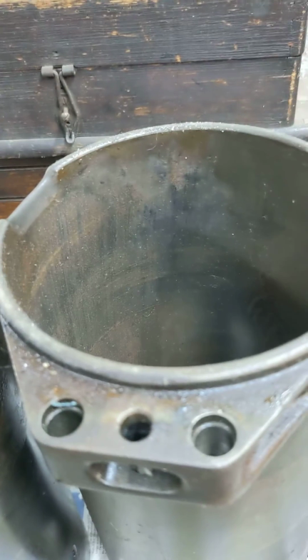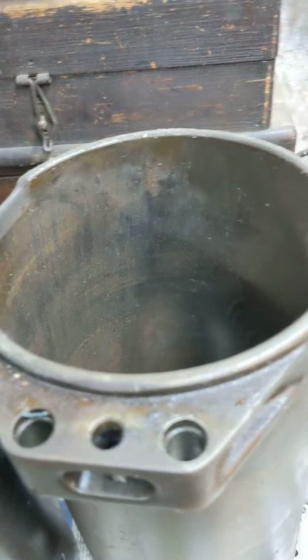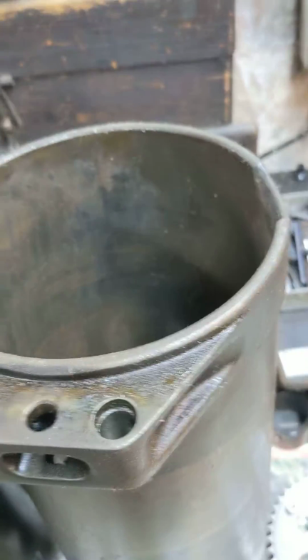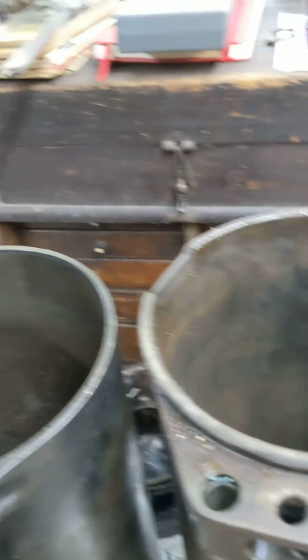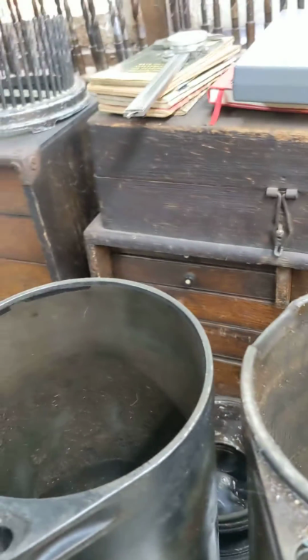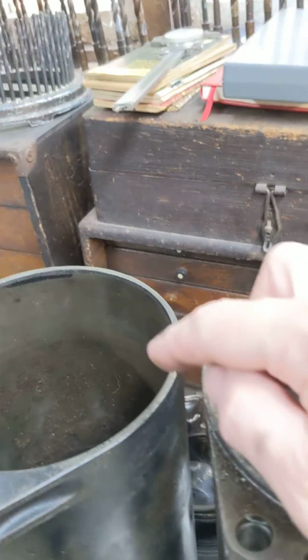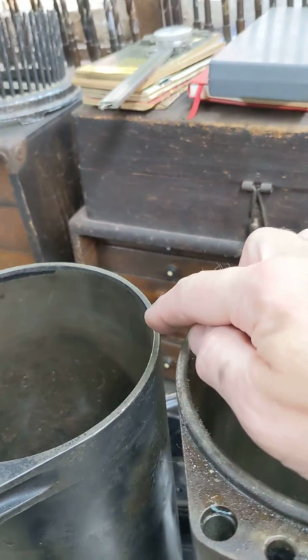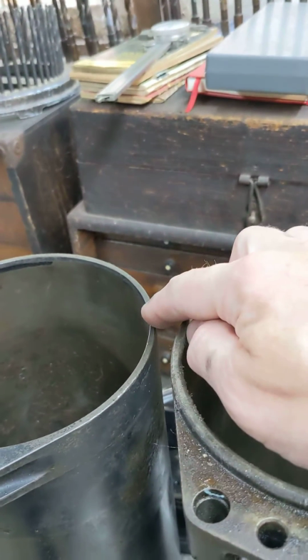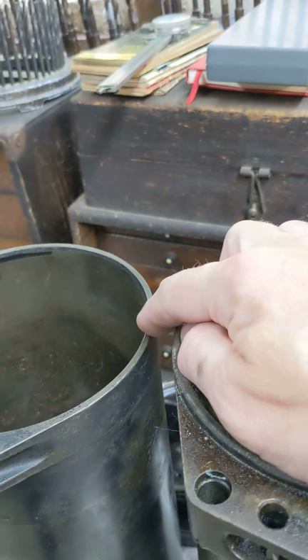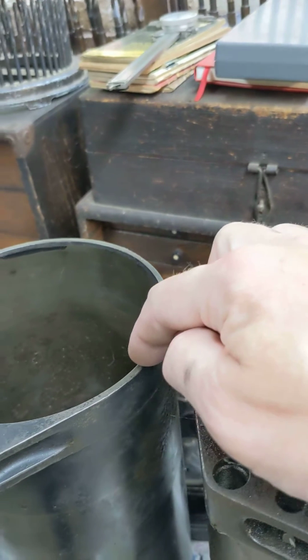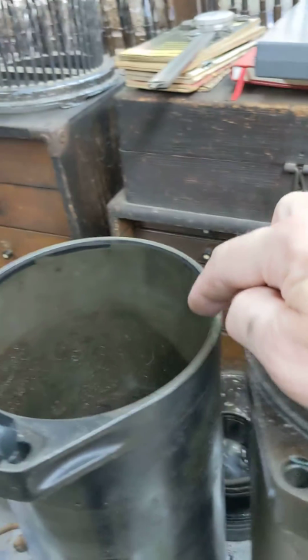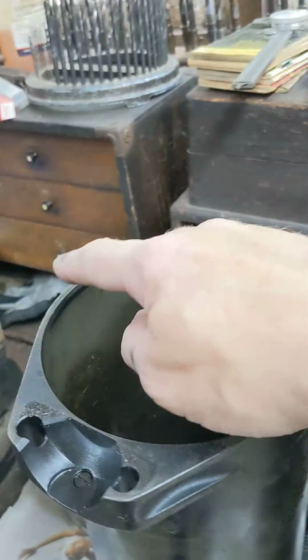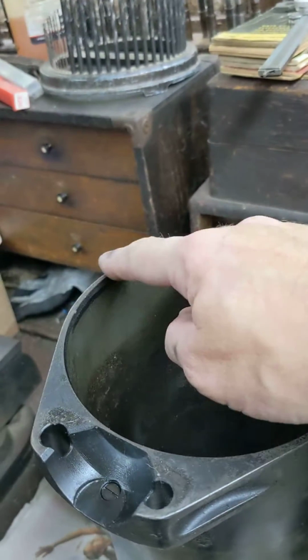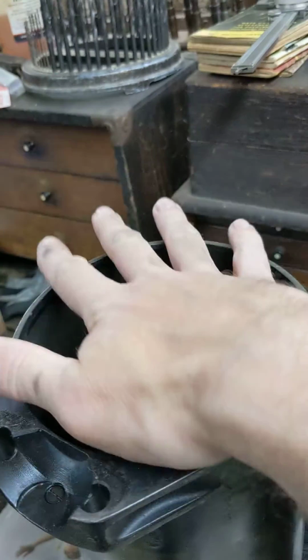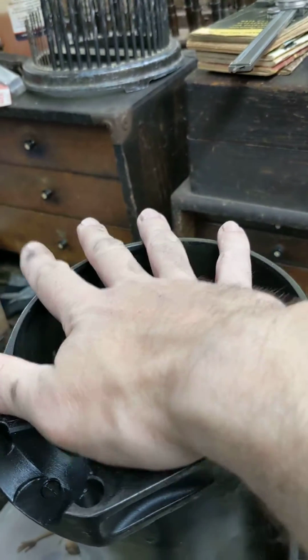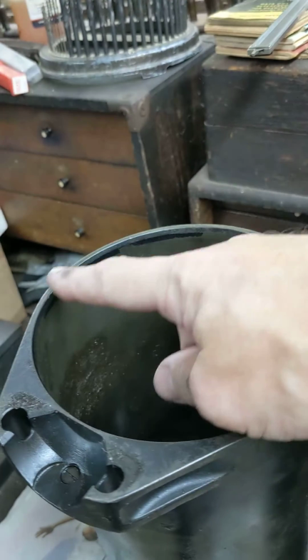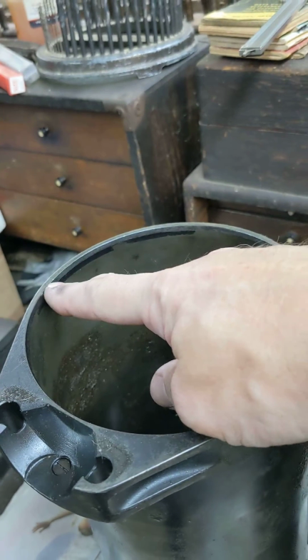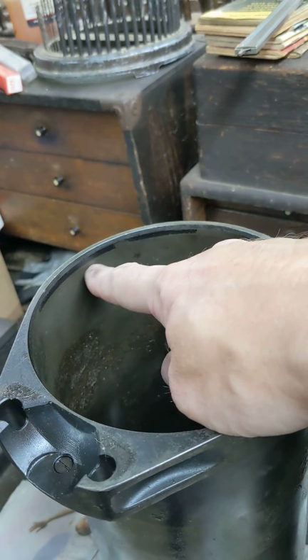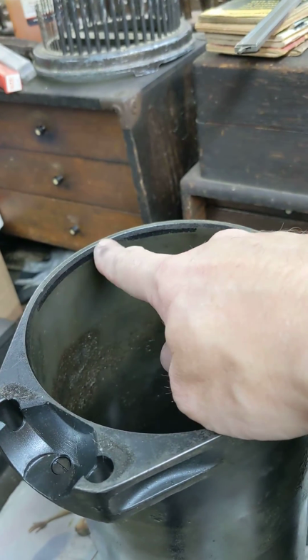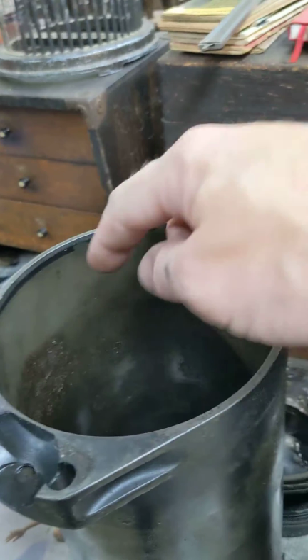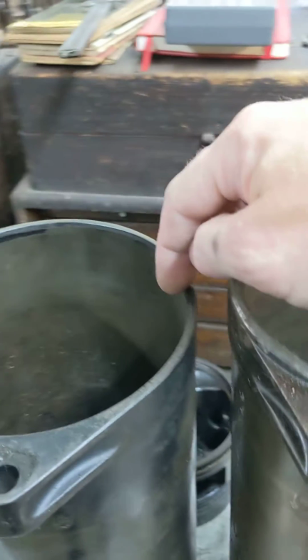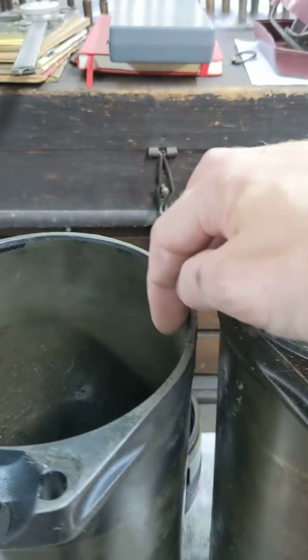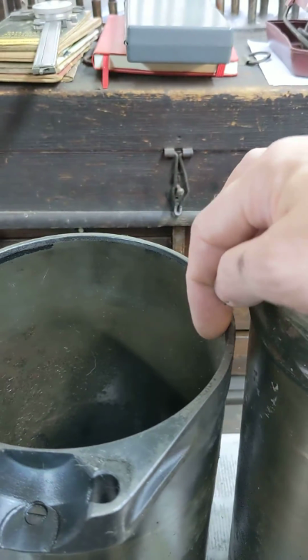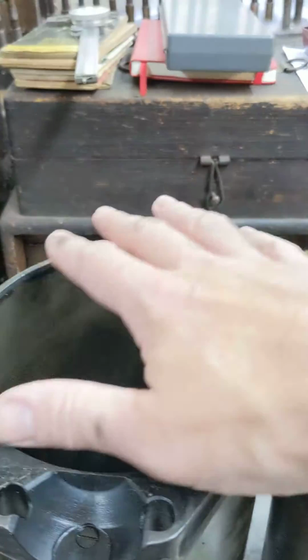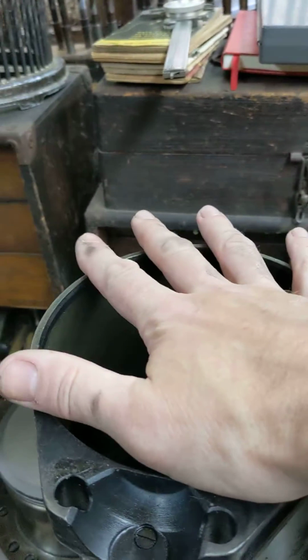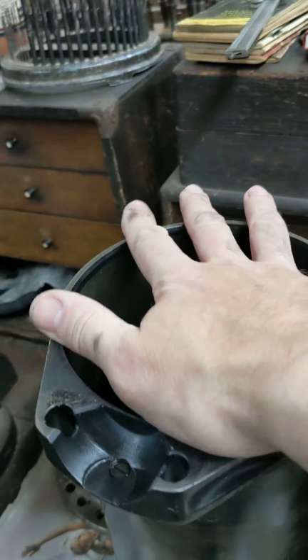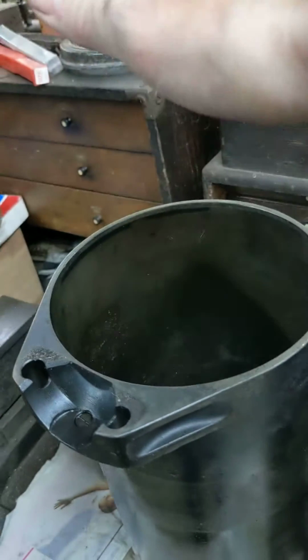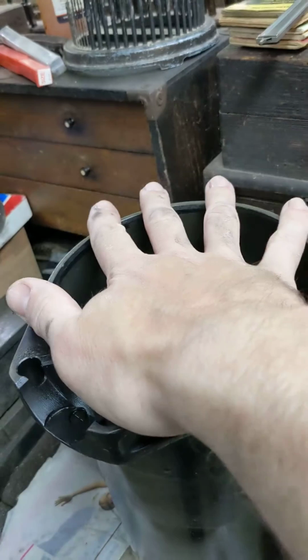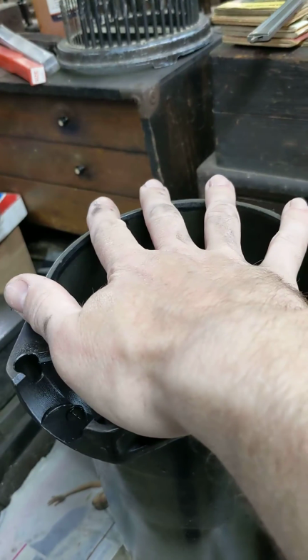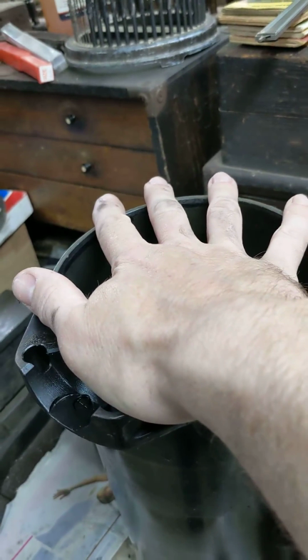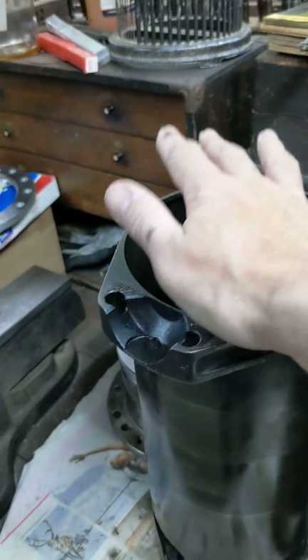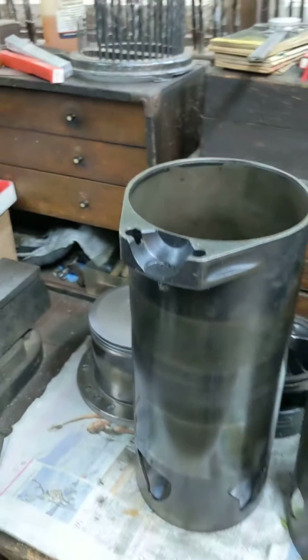So that's what we're going to do — exactly the same. We're going to probably grind rather than machine because the sleeve will no doubt be hardened. Clearance in here and clearance in here for the con rod at certain parts of the sleeve motion.